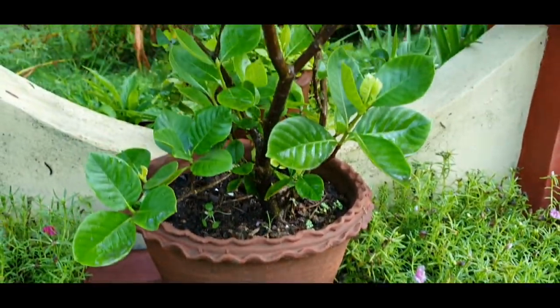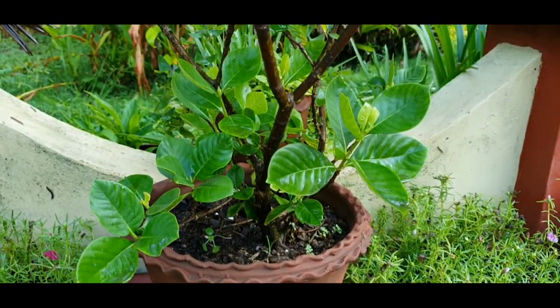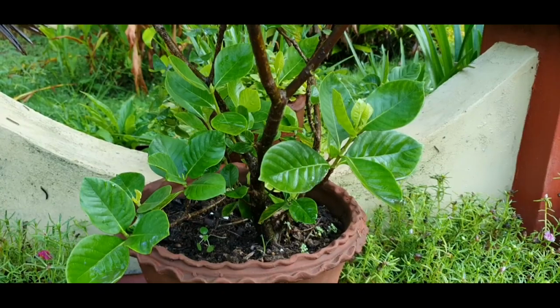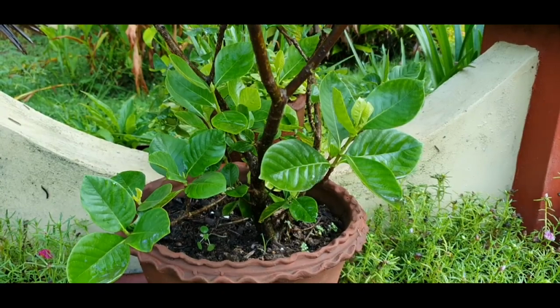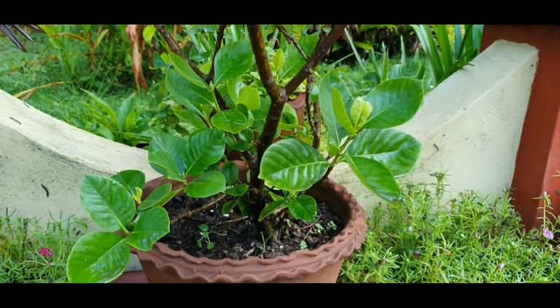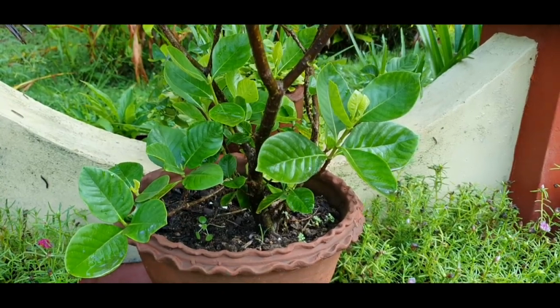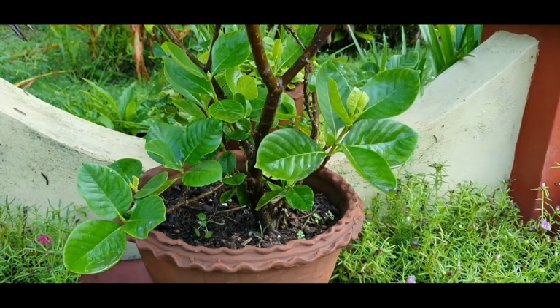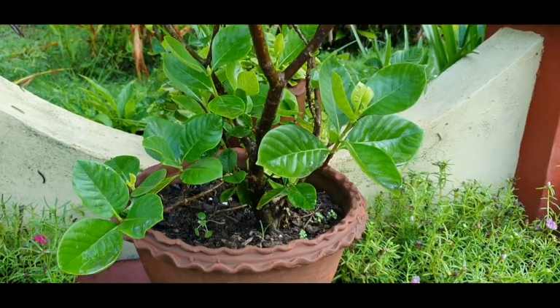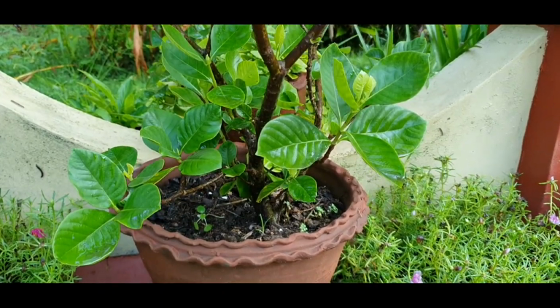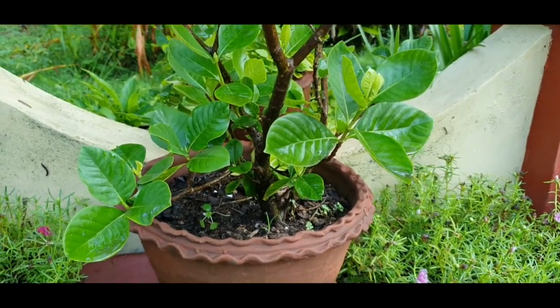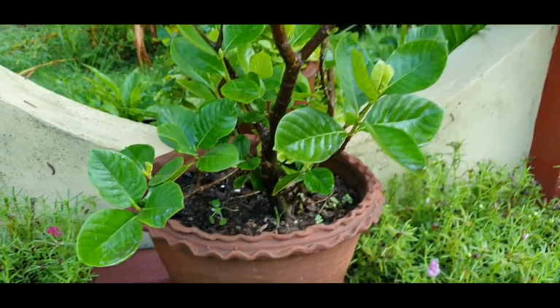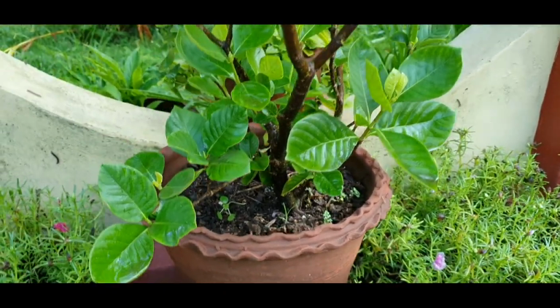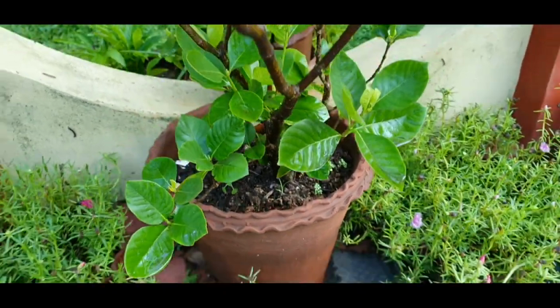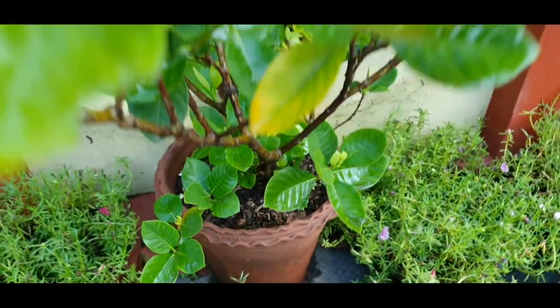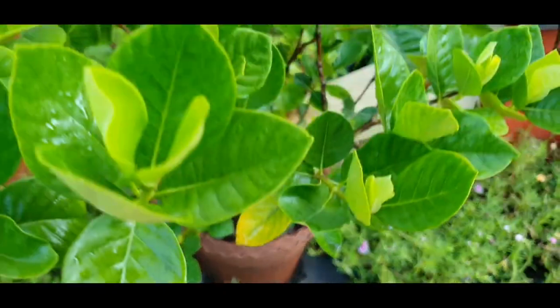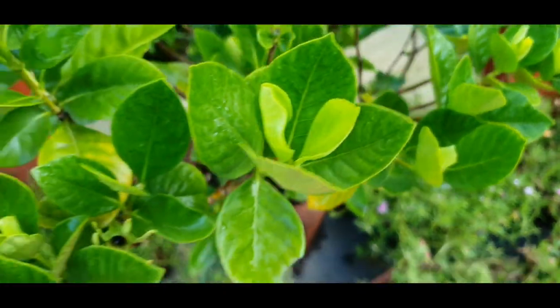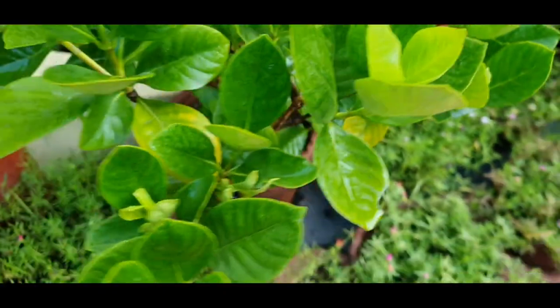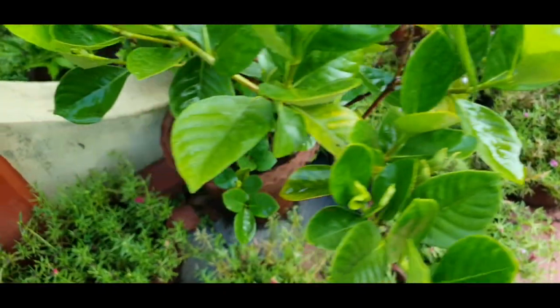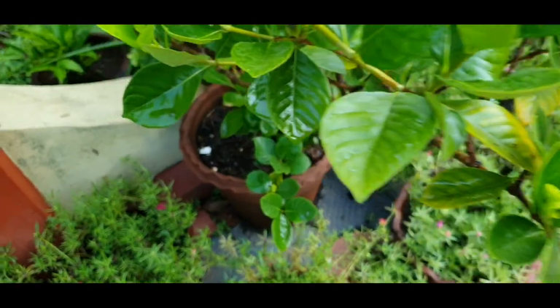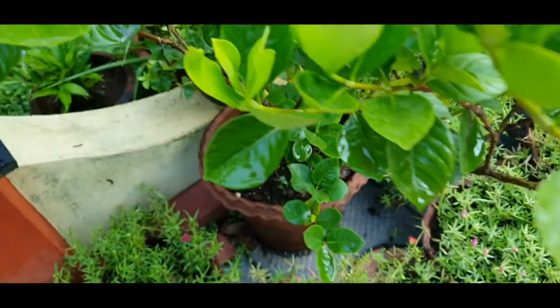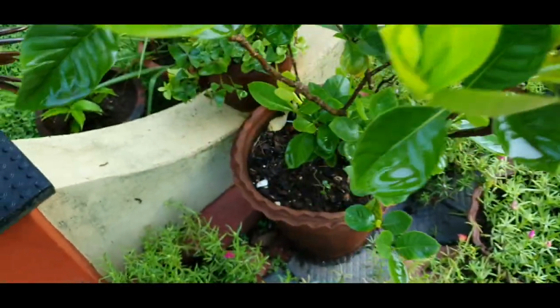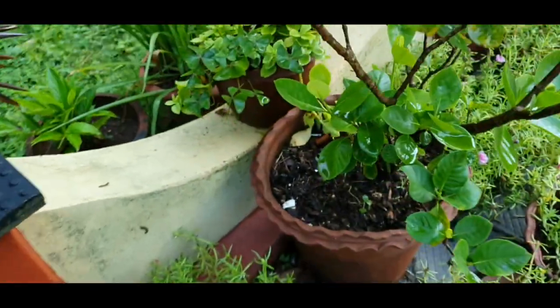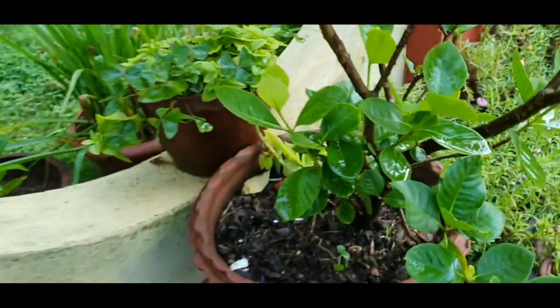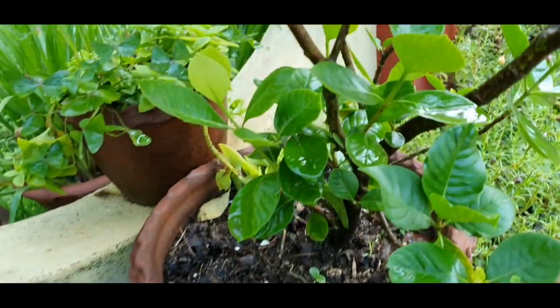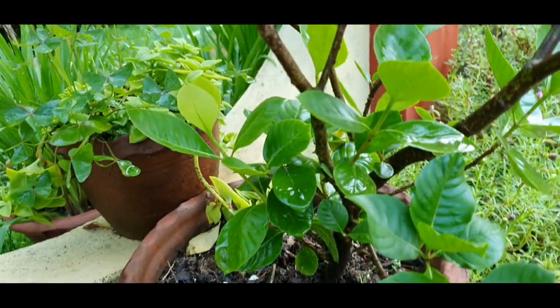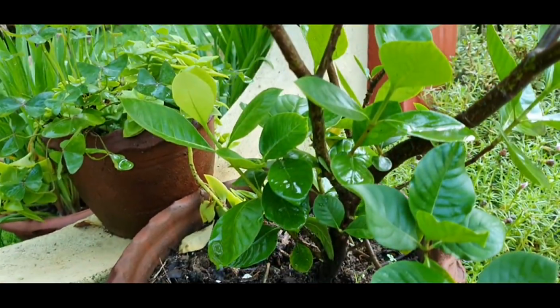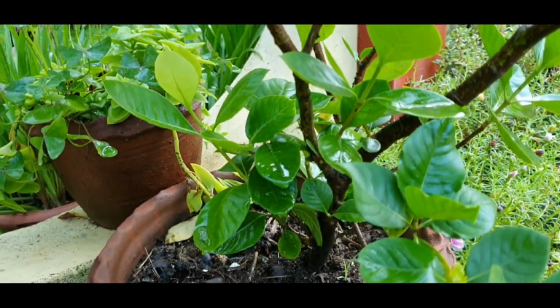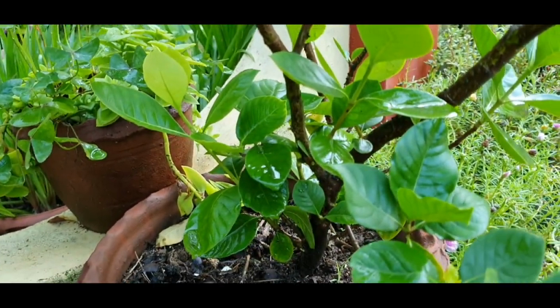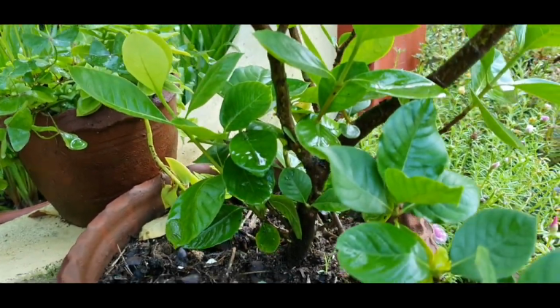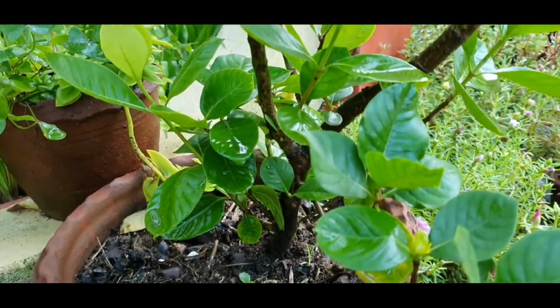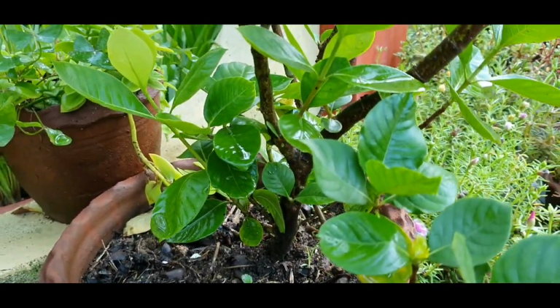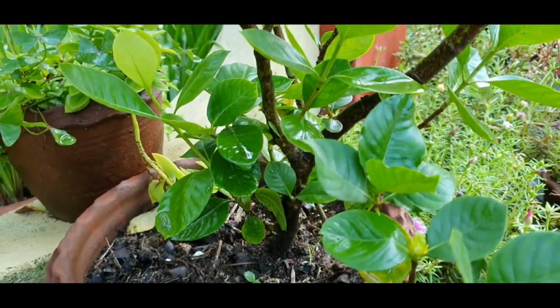If you look at the plant at my house, I'm going to put it in a pot. Once I settle down in my native place, I'm going to plant it in the soil. That's why I have to safeguard it for now.